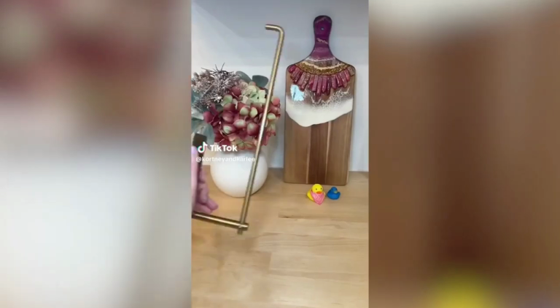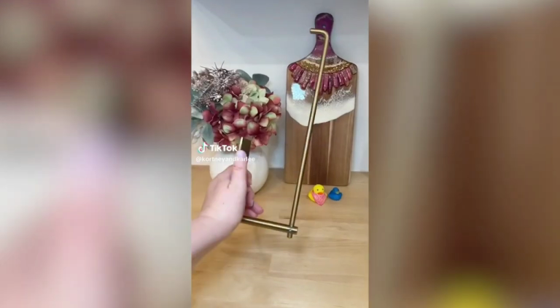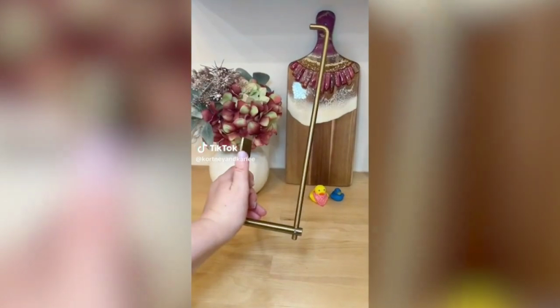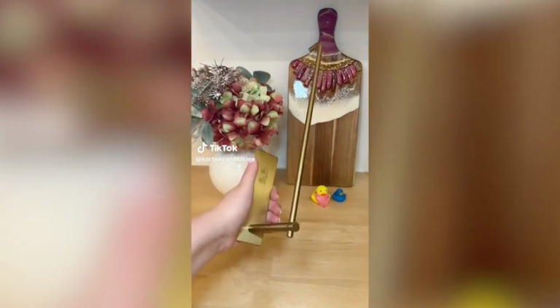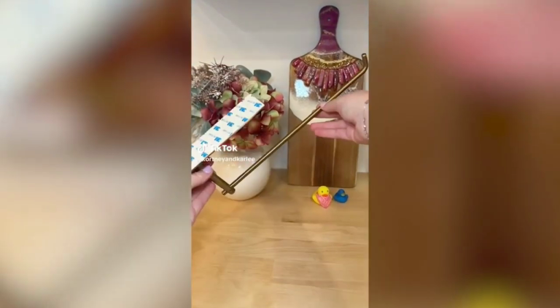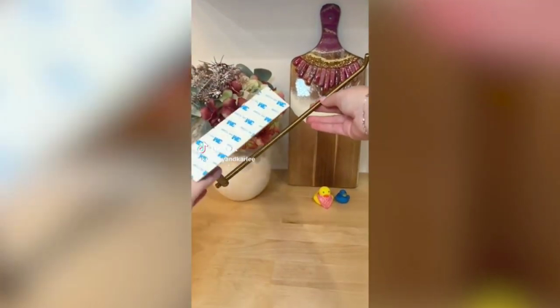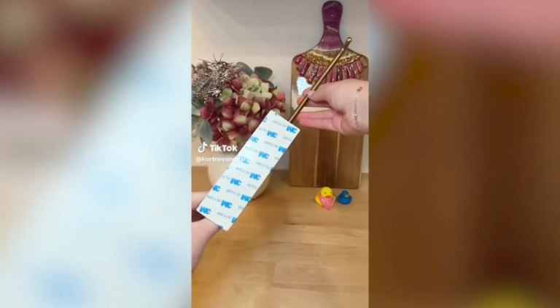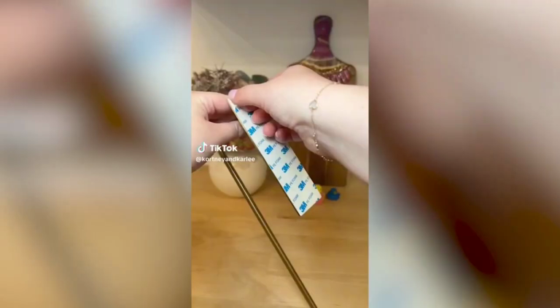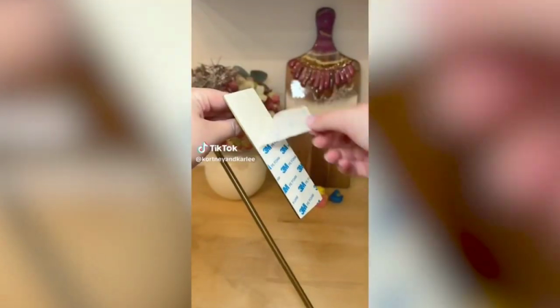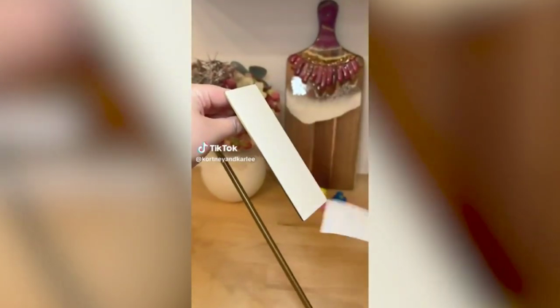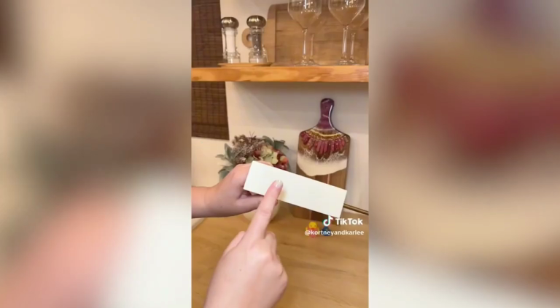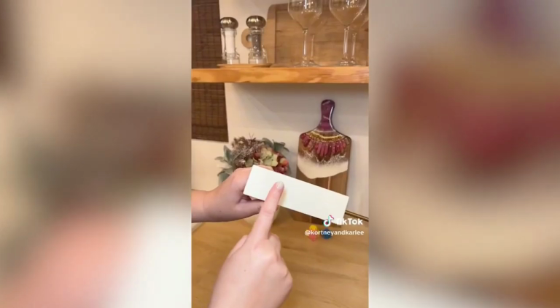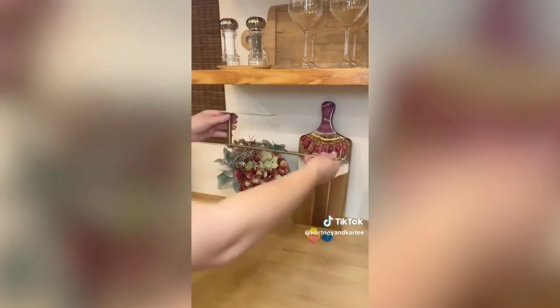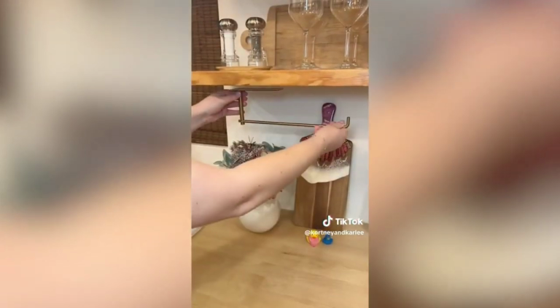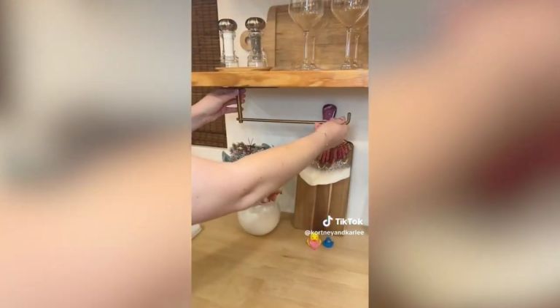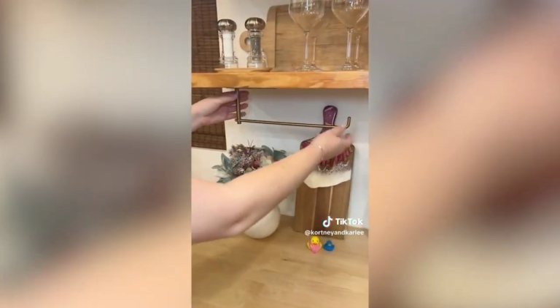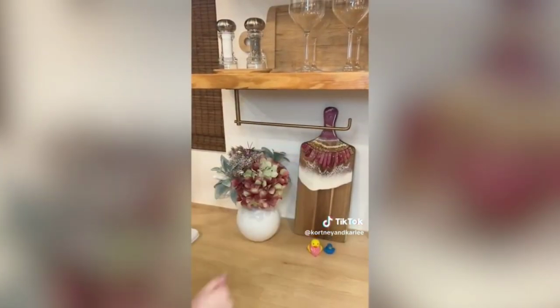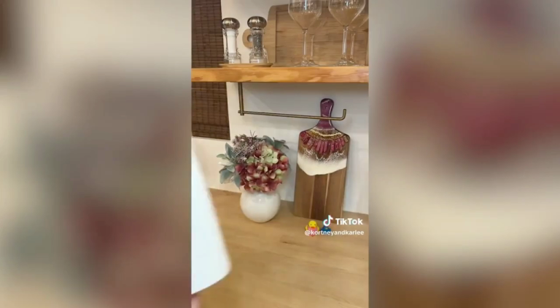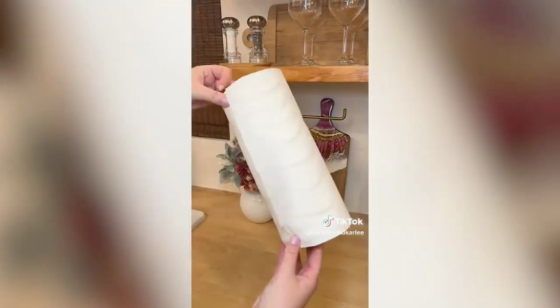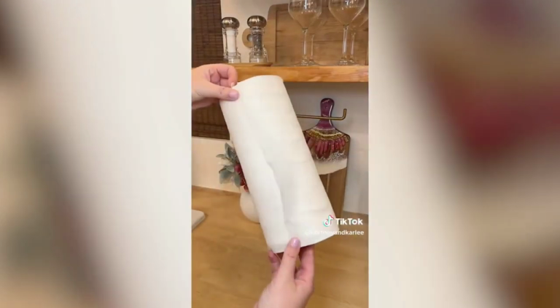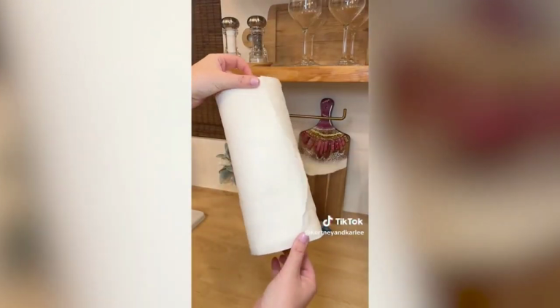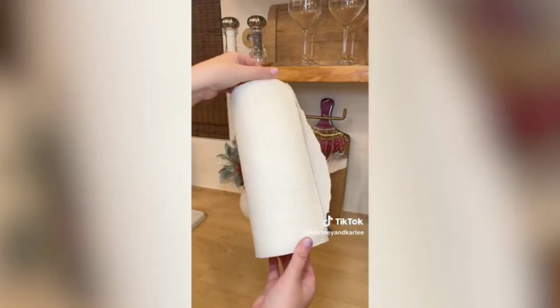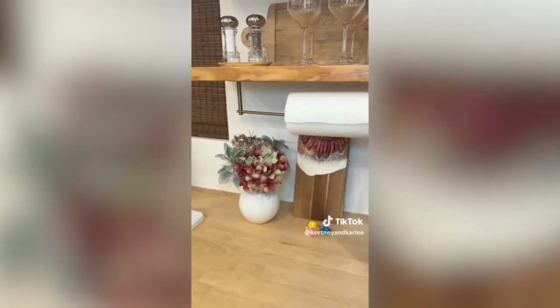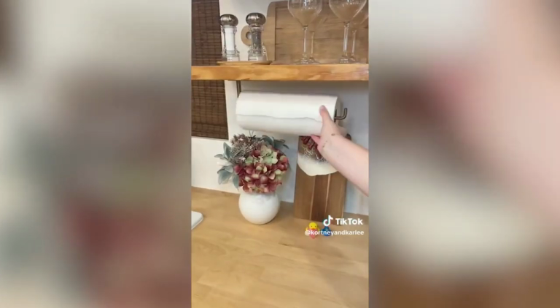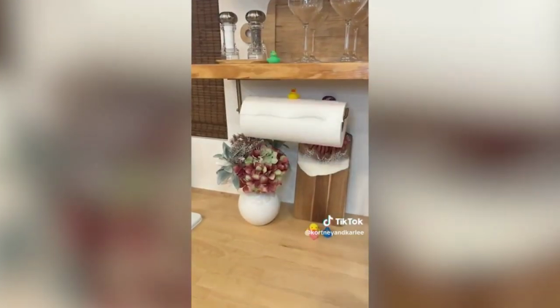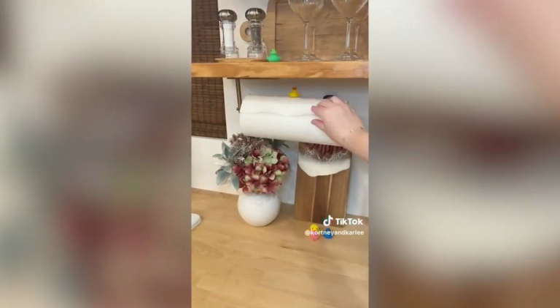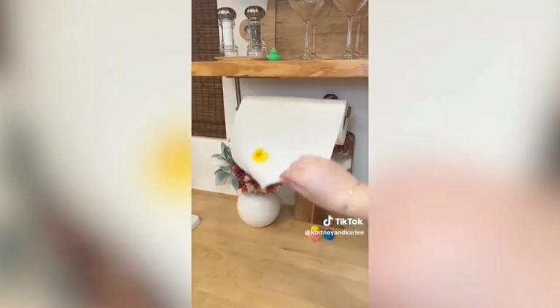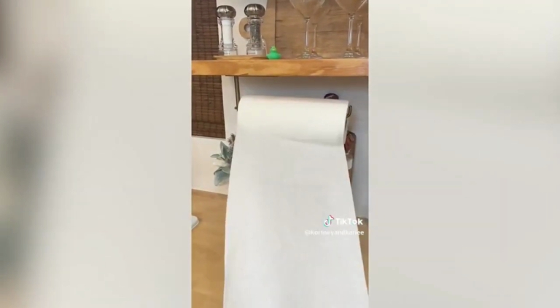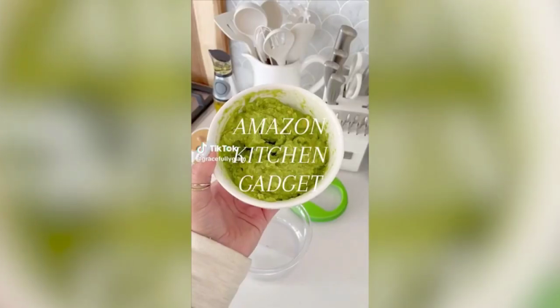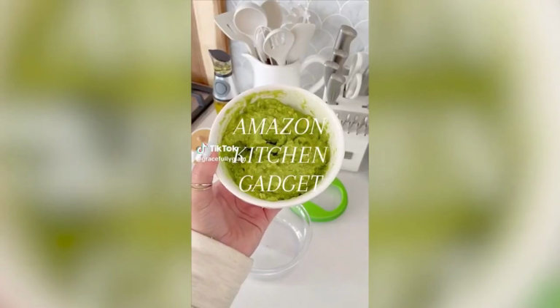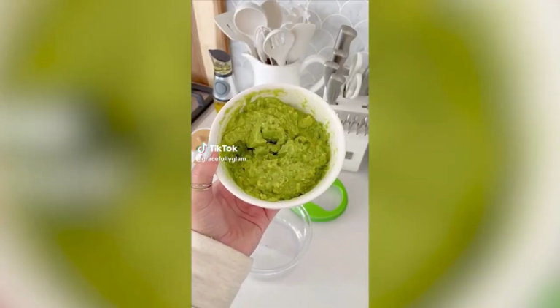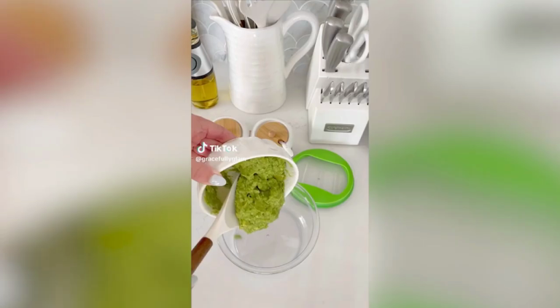Amazon kitchen must-have: if you're short on counter space, you need this paper towel holder. It is so easy to install — just peel the sticky off and stick it underneath the cabinet, and you instantly have so much more counter space.